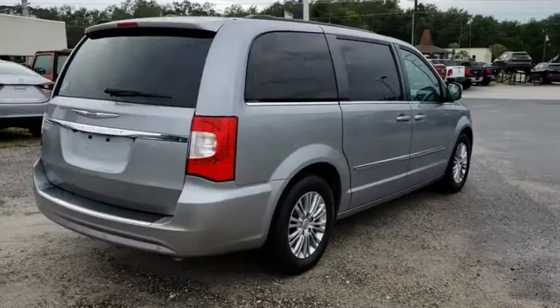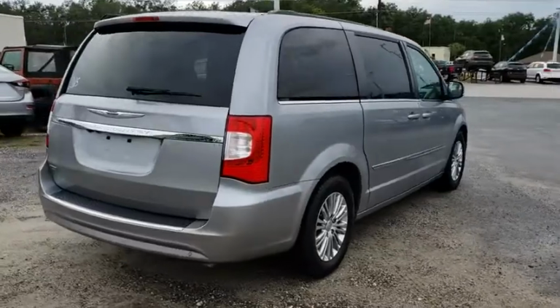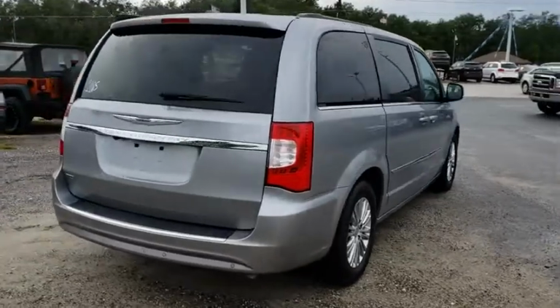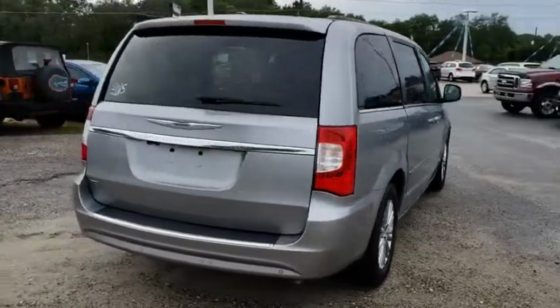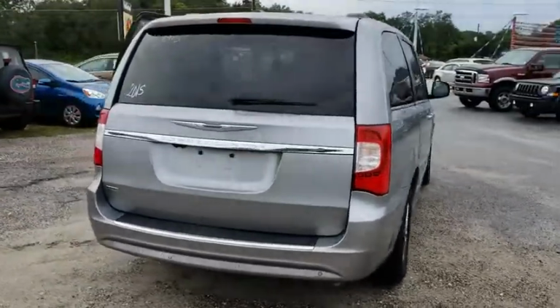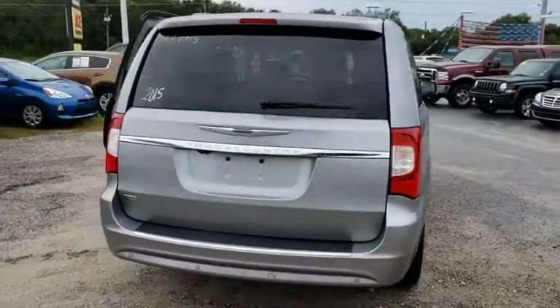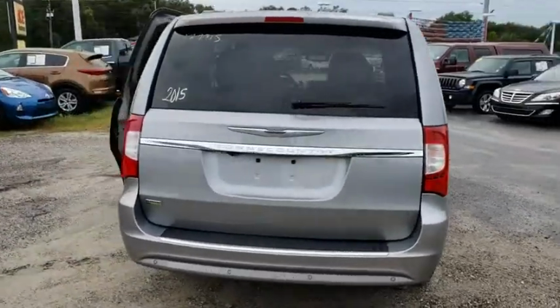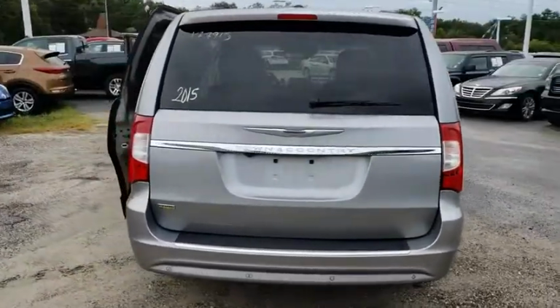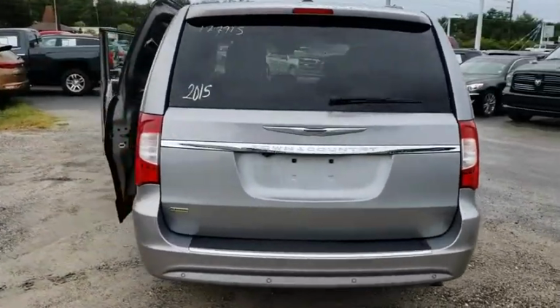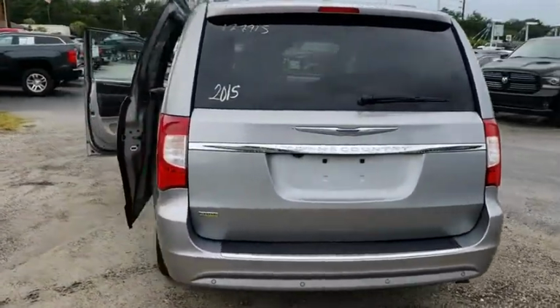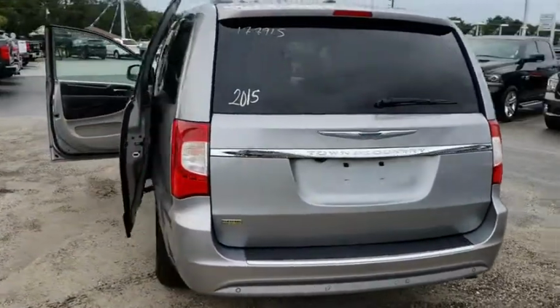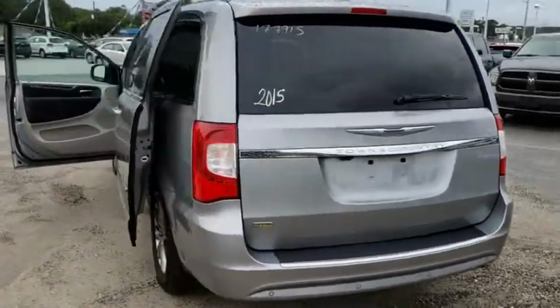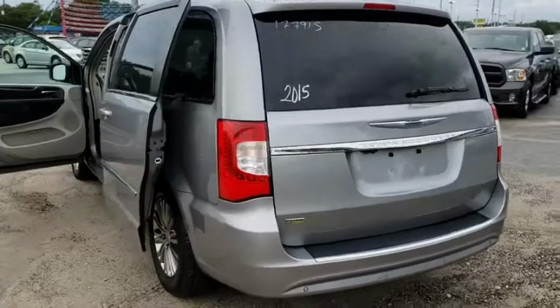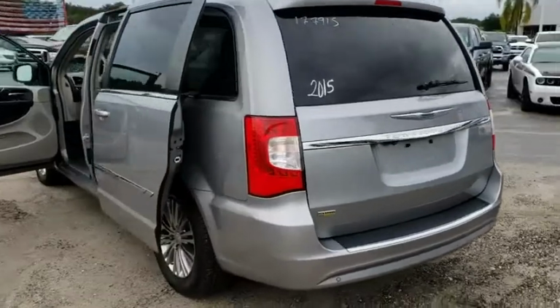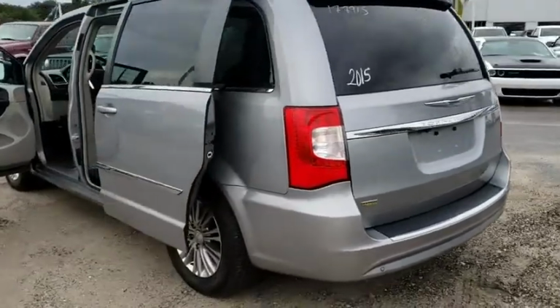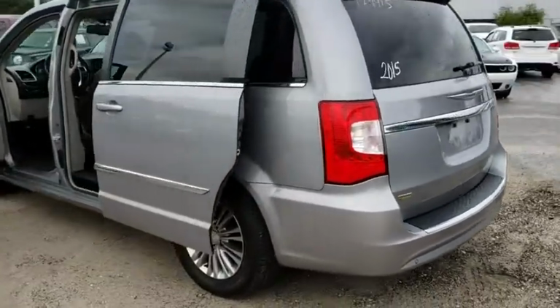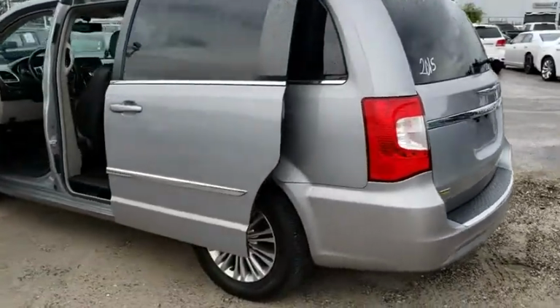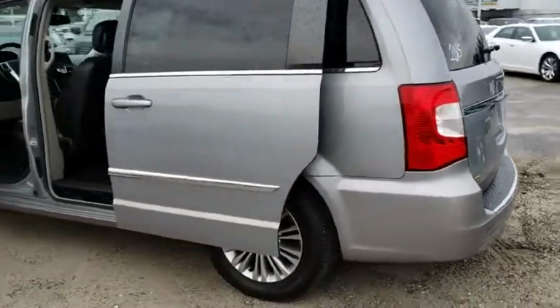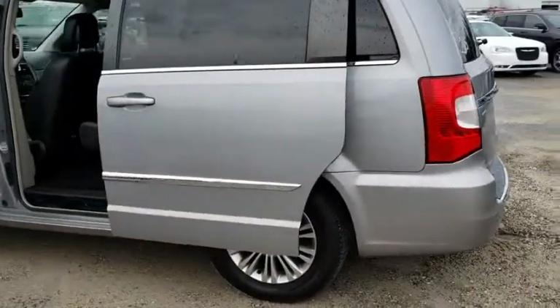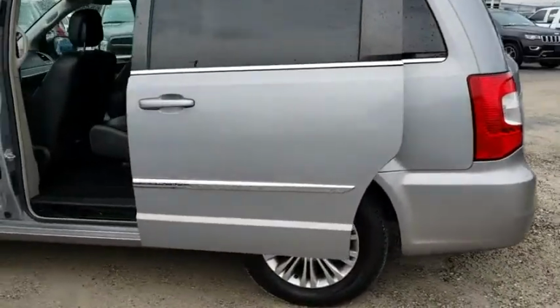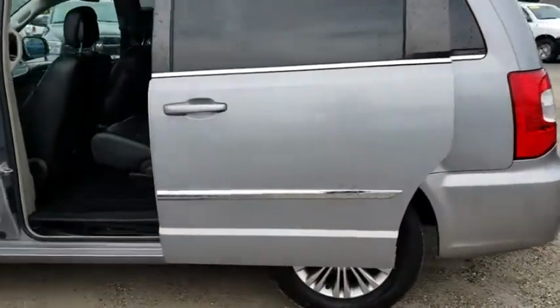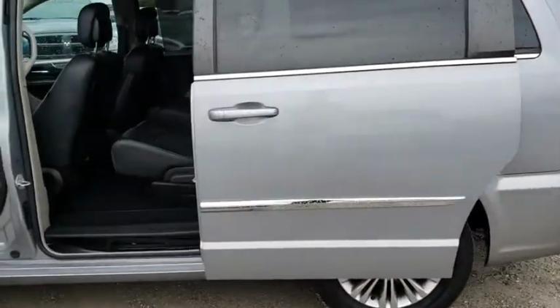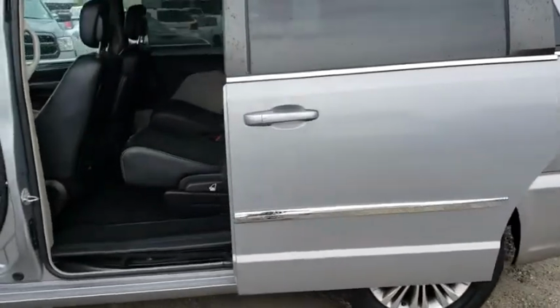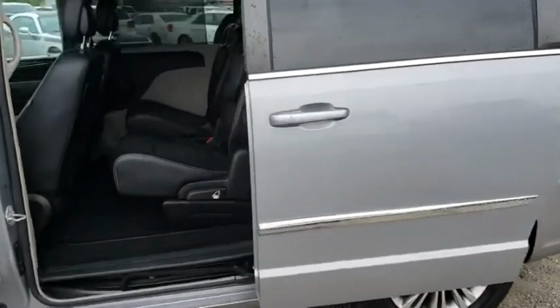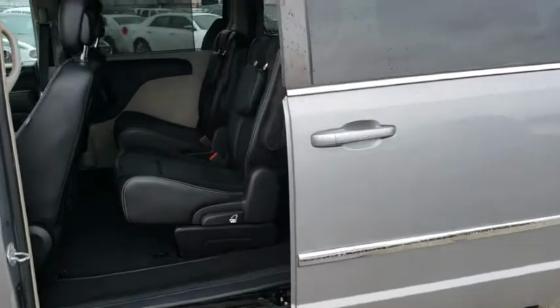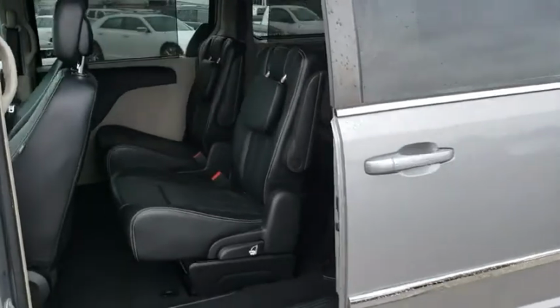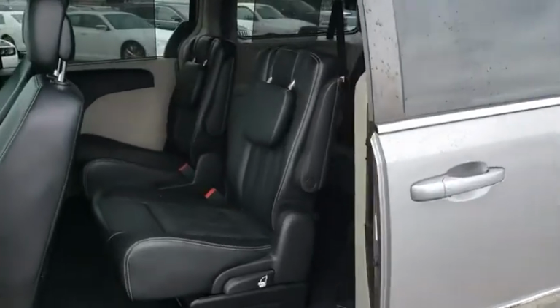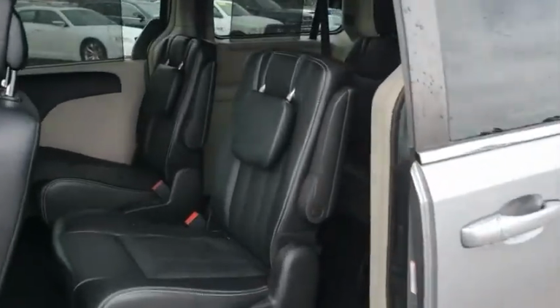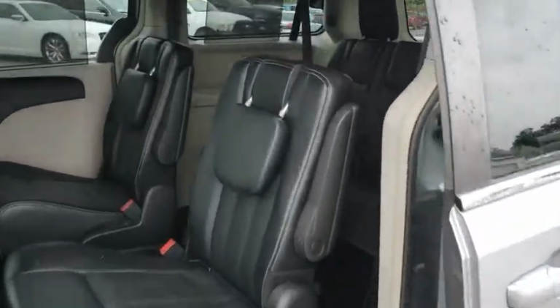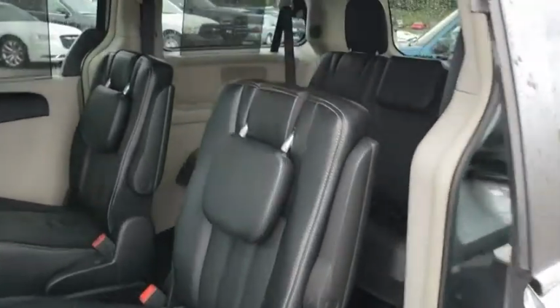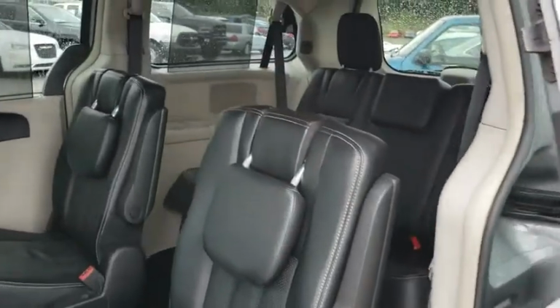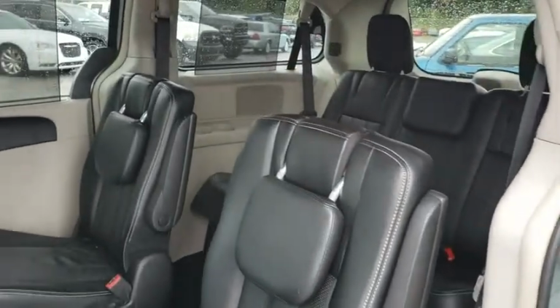Tow up to 3,600 pounds when your Town & Country is equipped with the towing prep package. Seat seven comfortably and choose from stow-and-go seating or the innovative swivel-and-go seating. This vehicle has less than 80,000 miles.